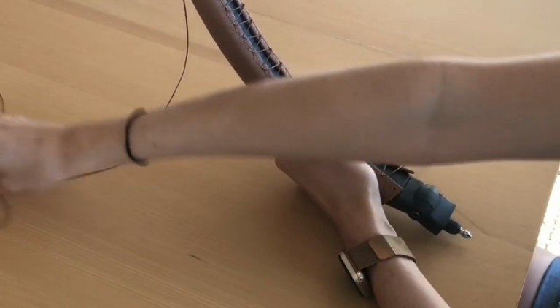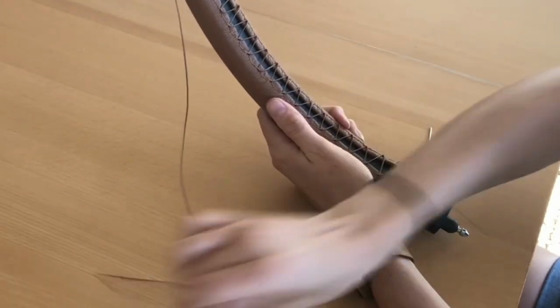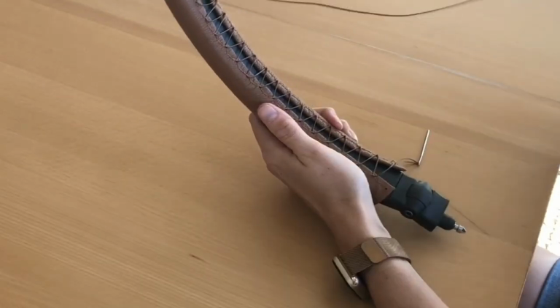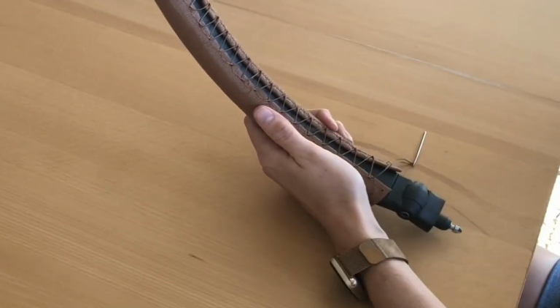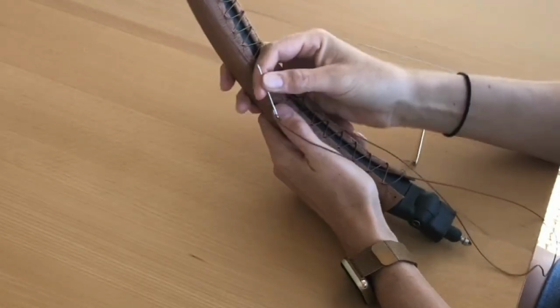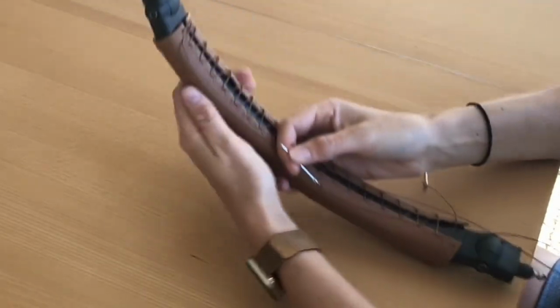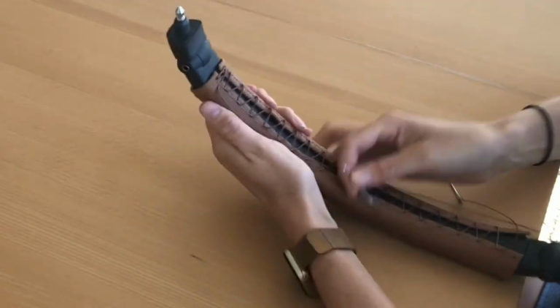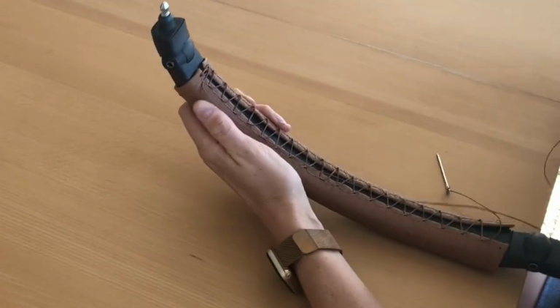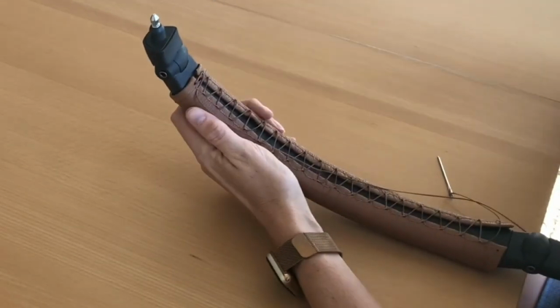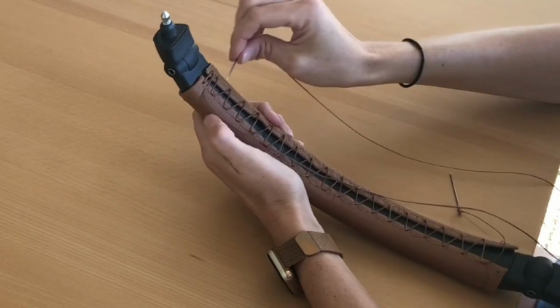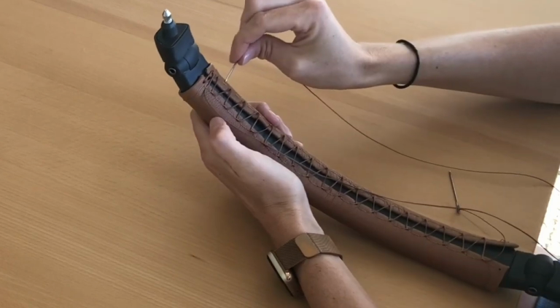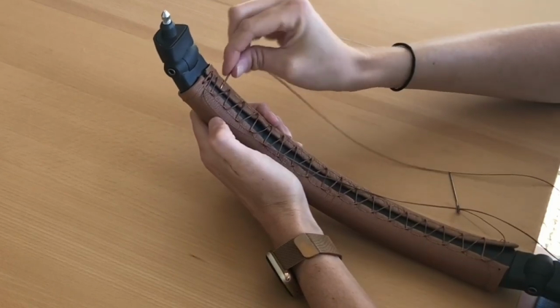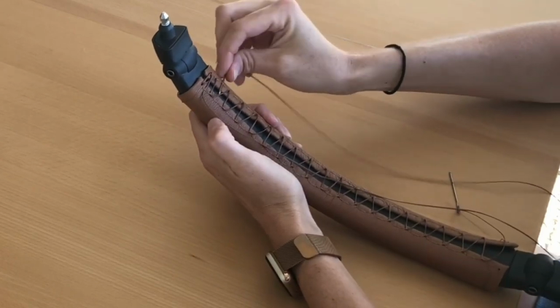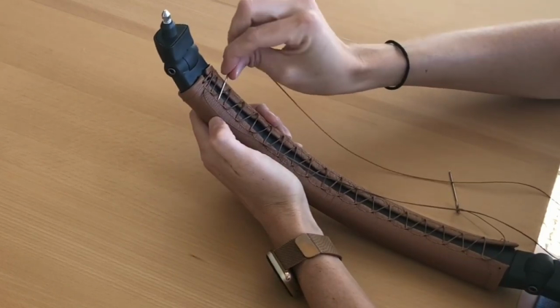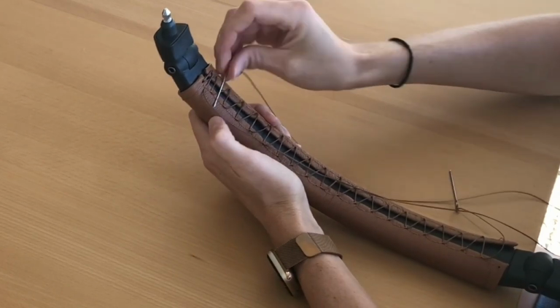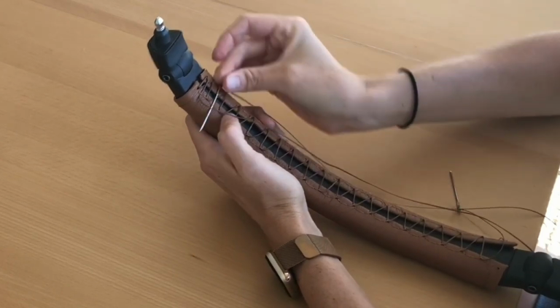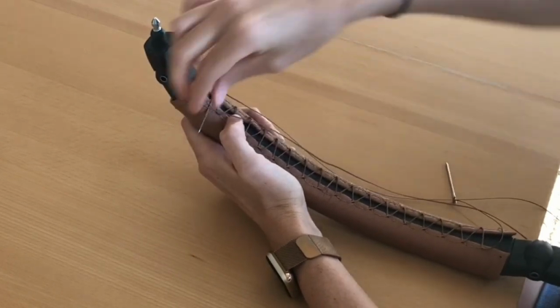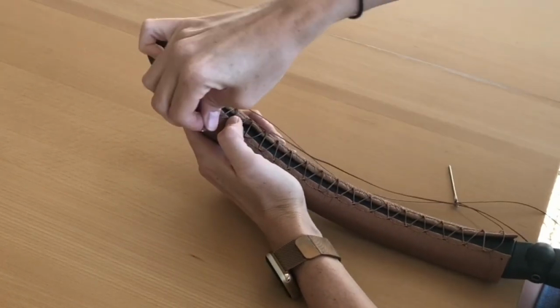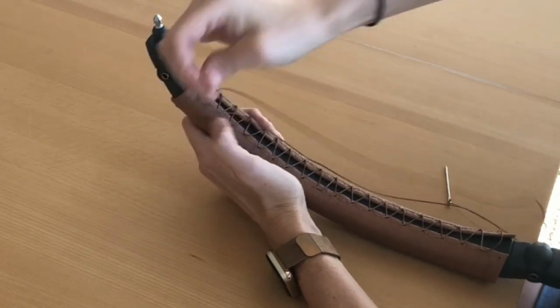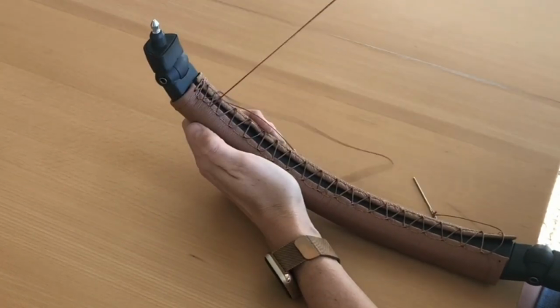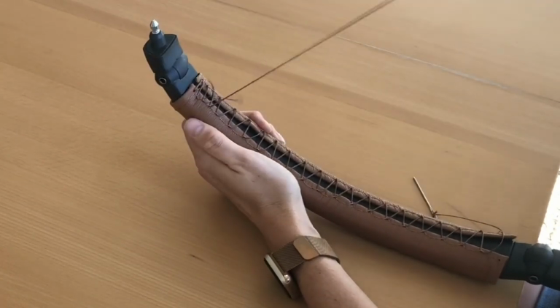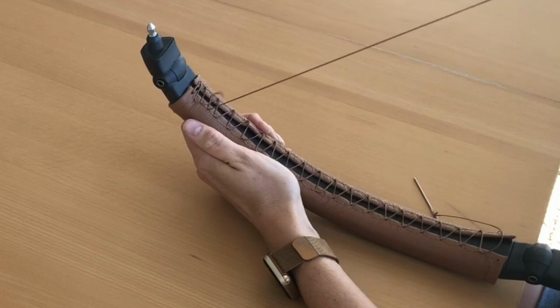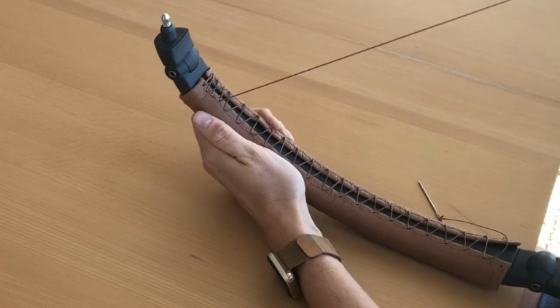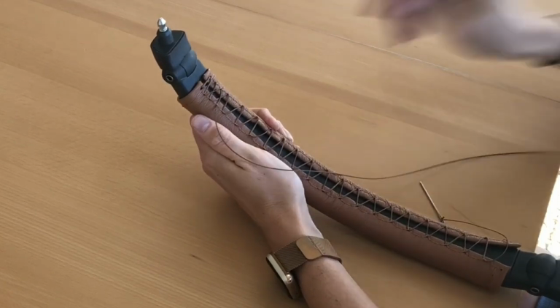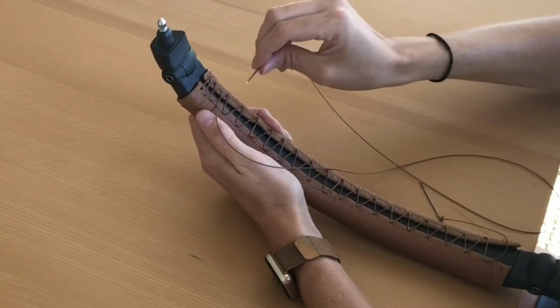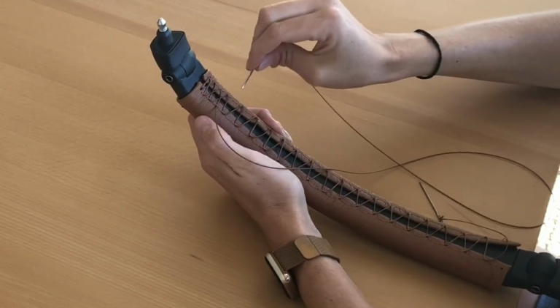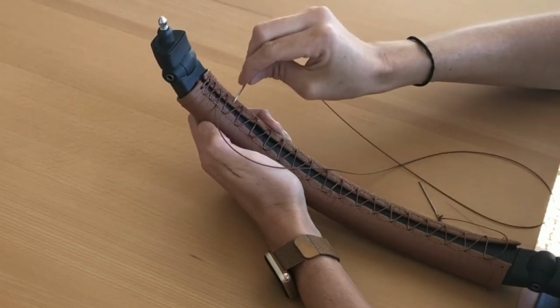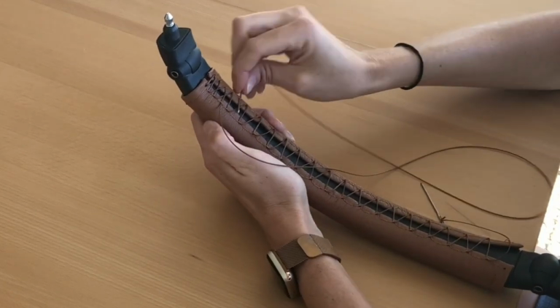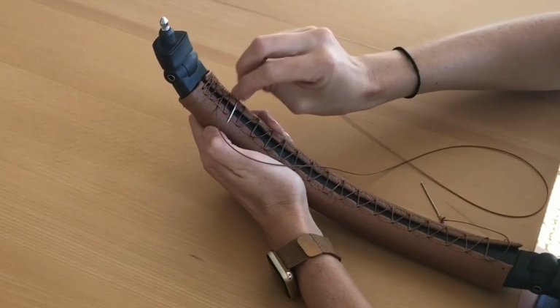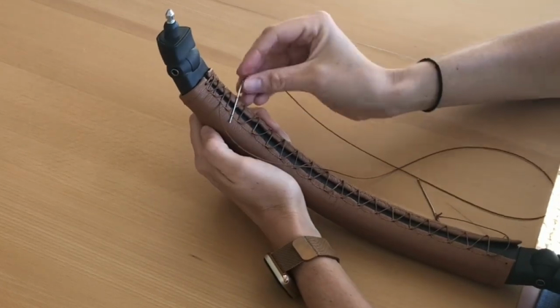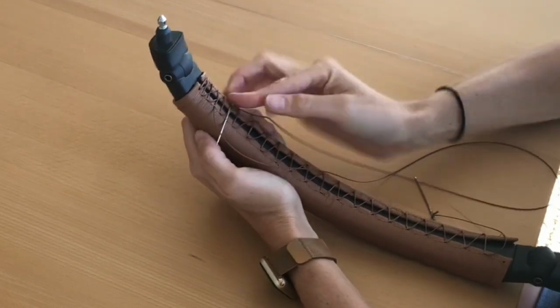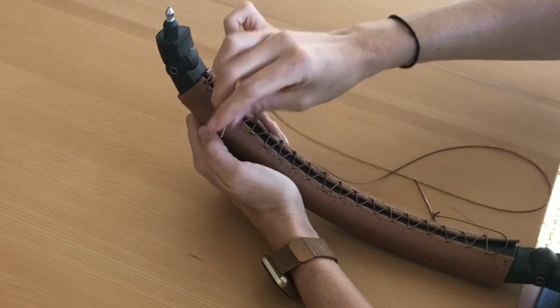With the left needle, go under every stitch that you didn't lace with the right needle. It should be every other stitch, forming an X pattern. Again, be sure your needle goes completely under each stitch and does not poke through it, causing the thread to break.